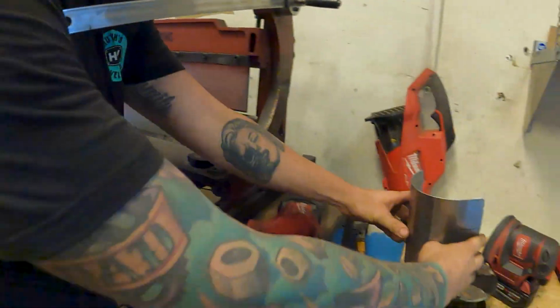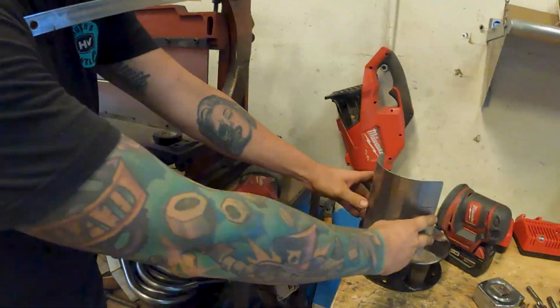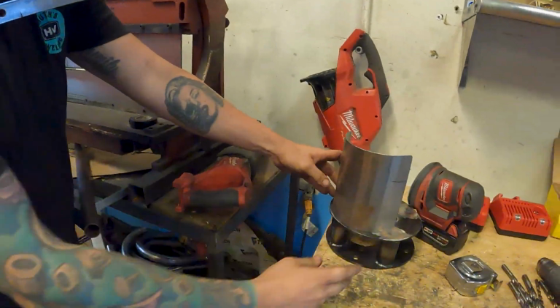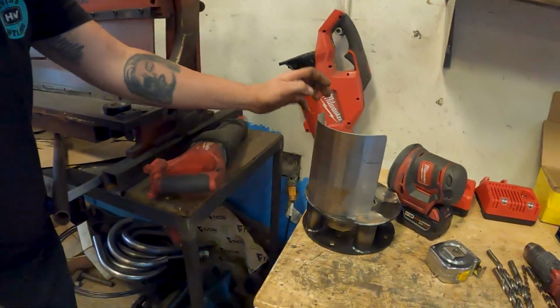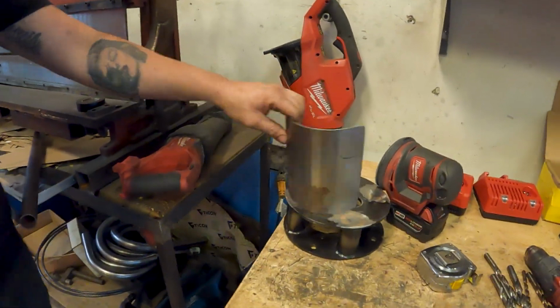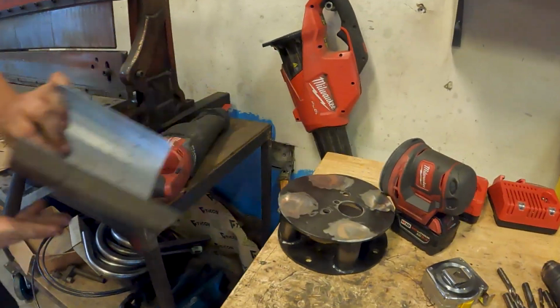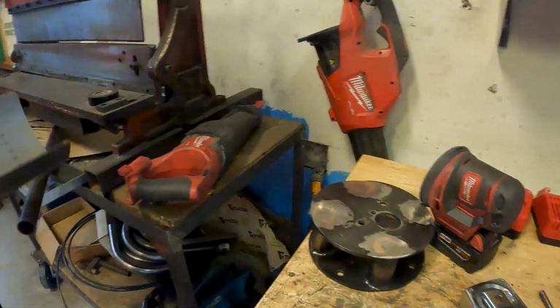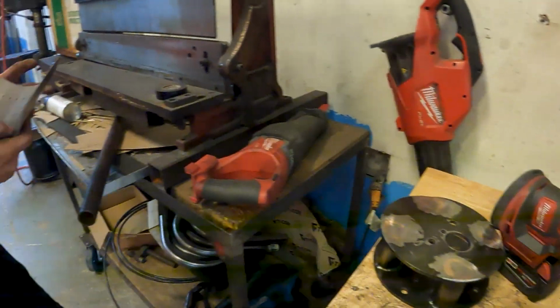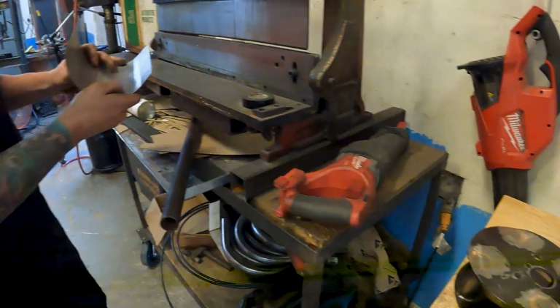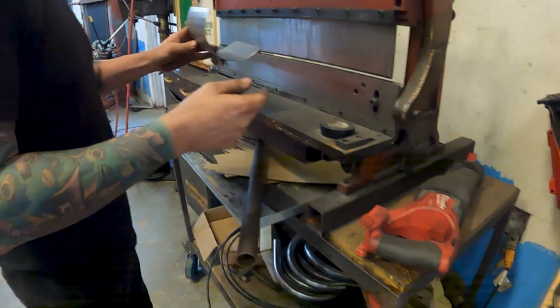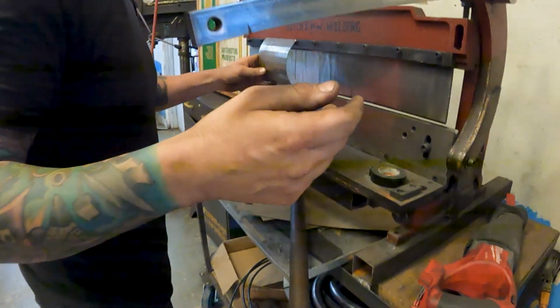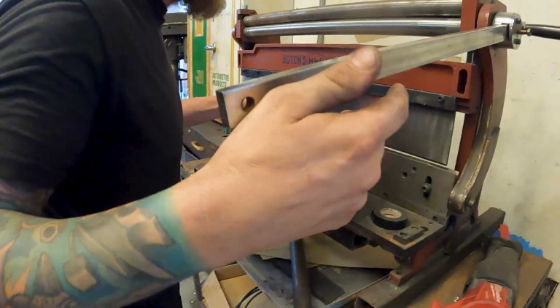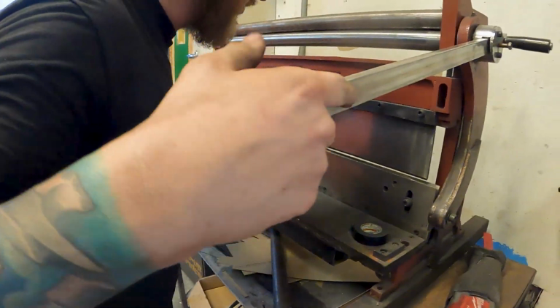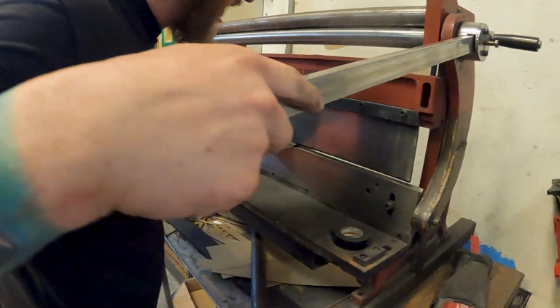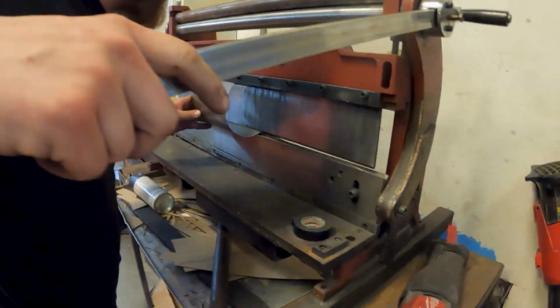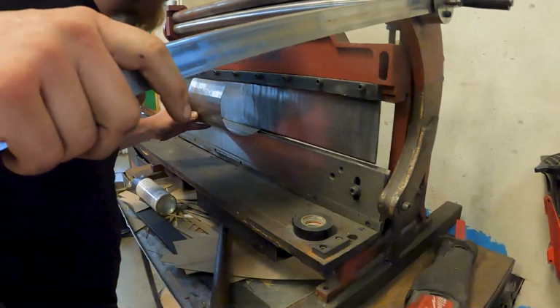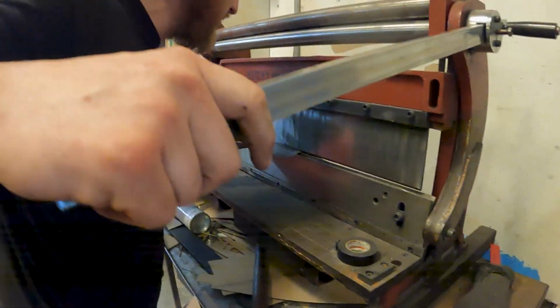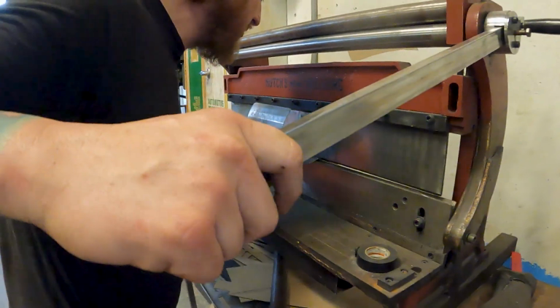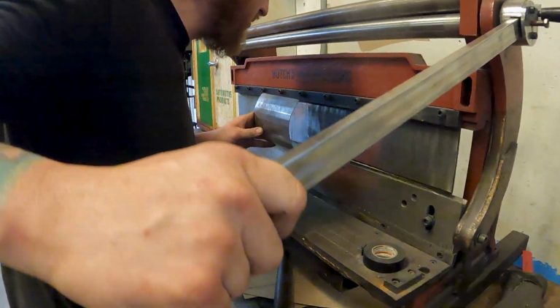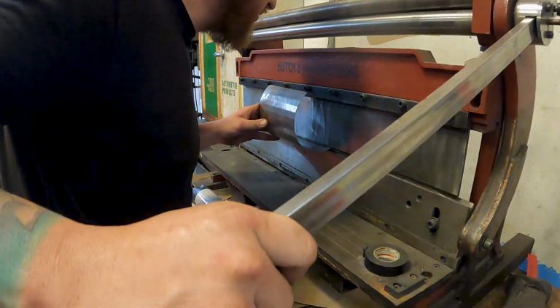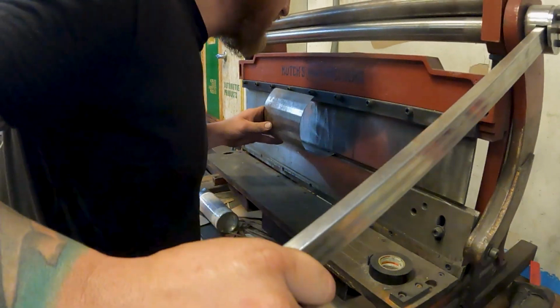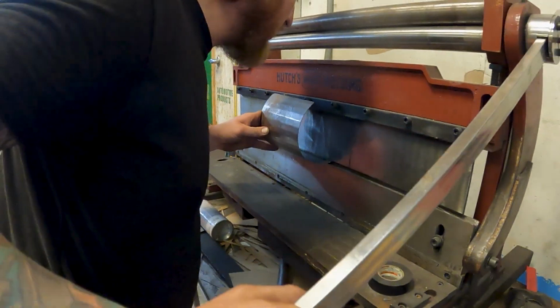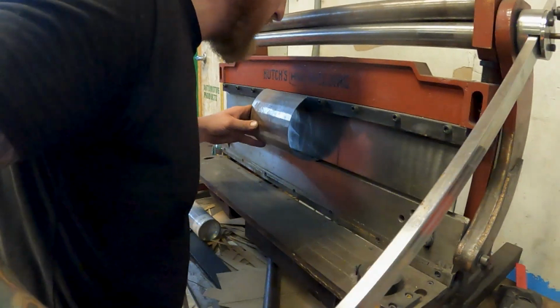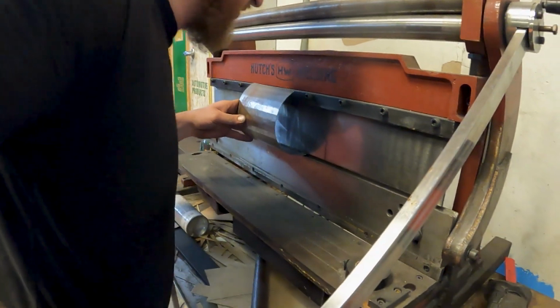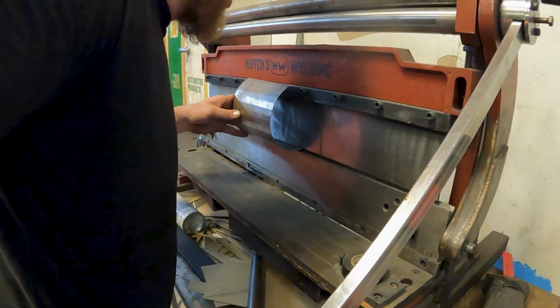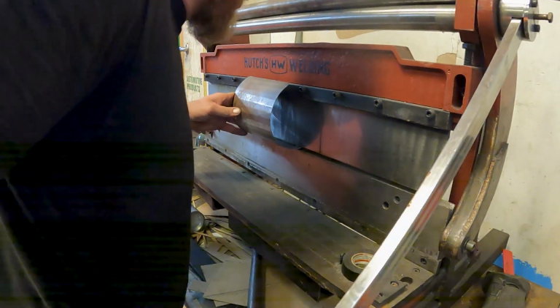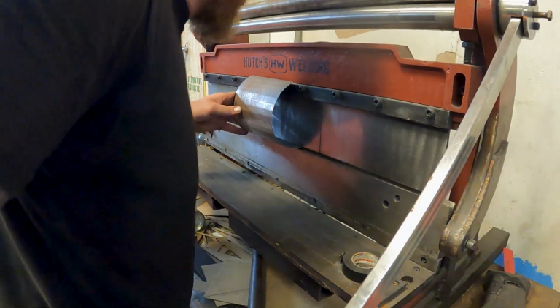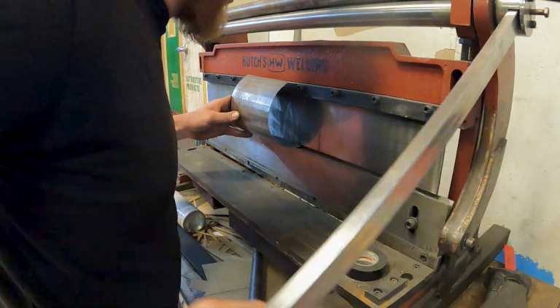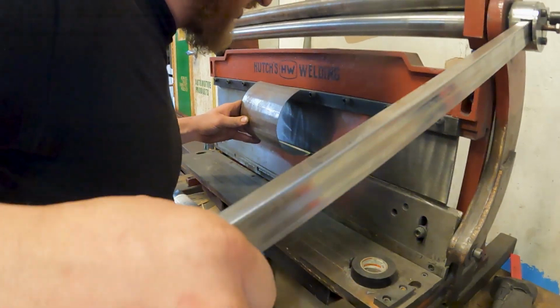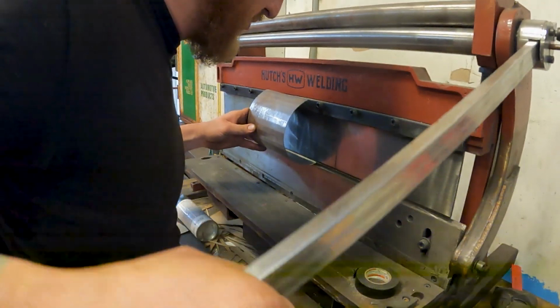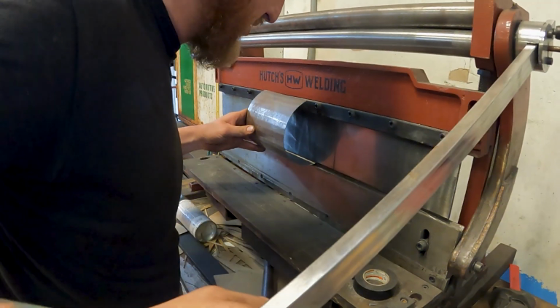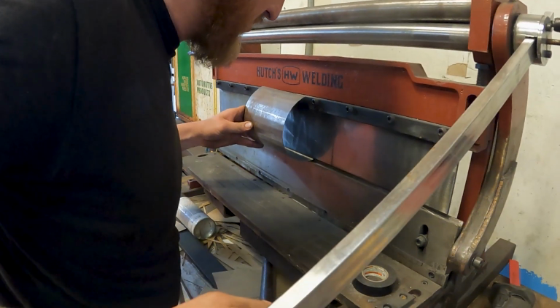We're actually pretty close — actually a bit too much — but we can dial it back. I mean, you don't need much at all.